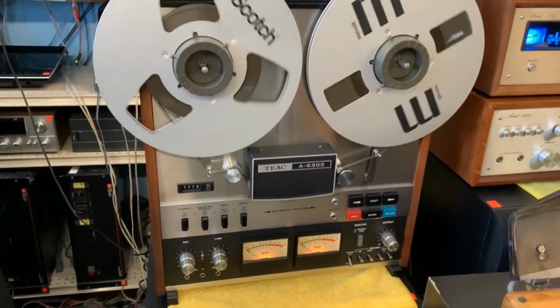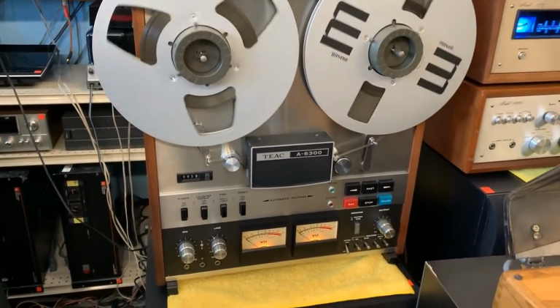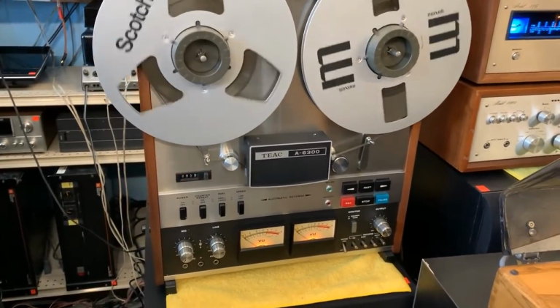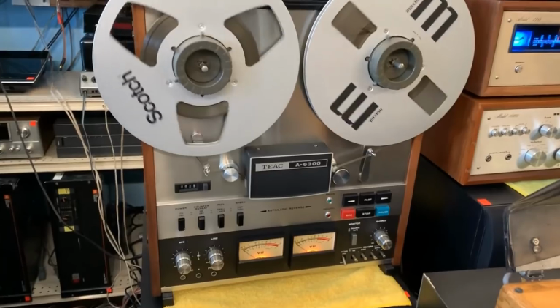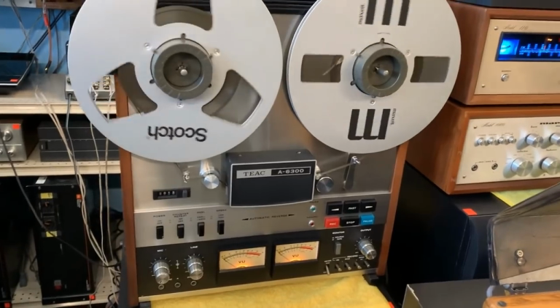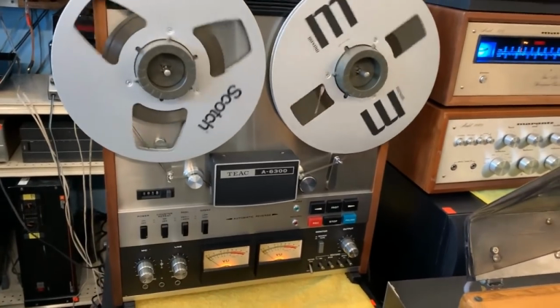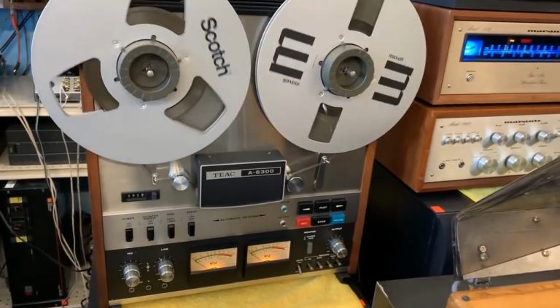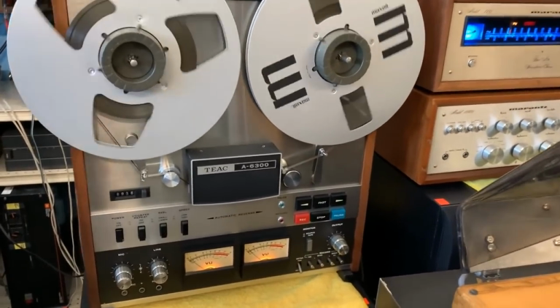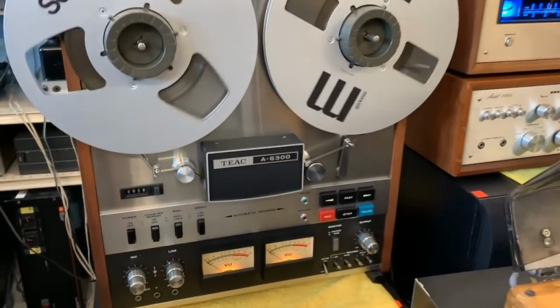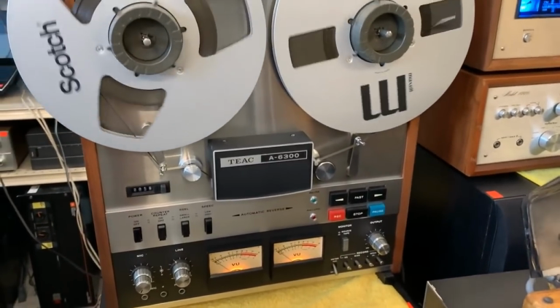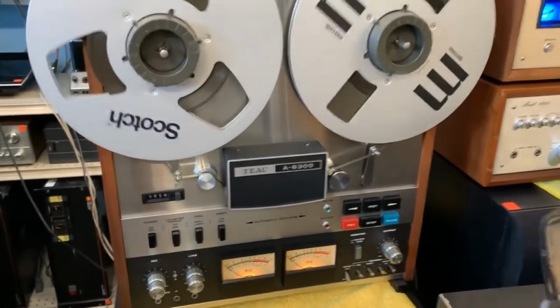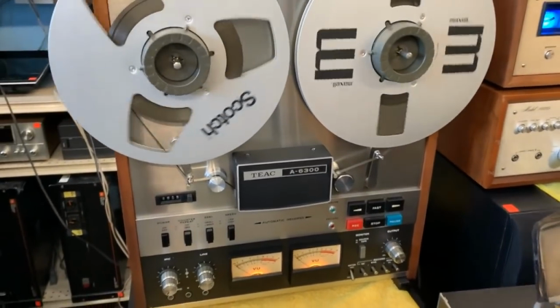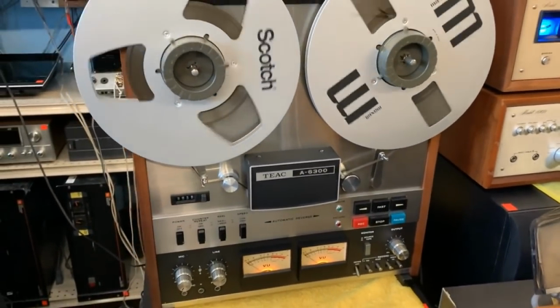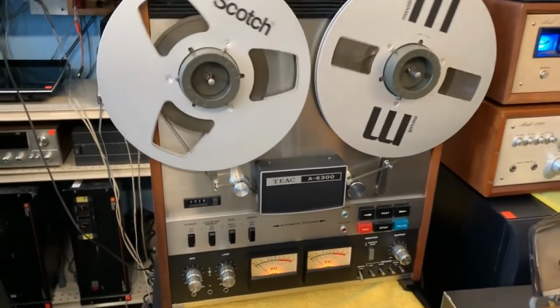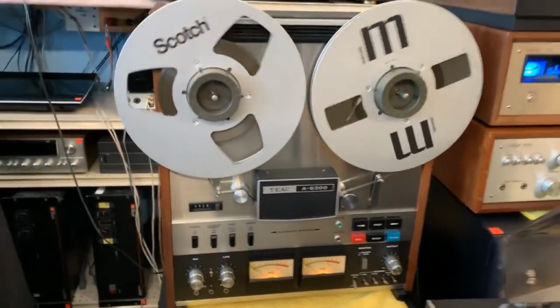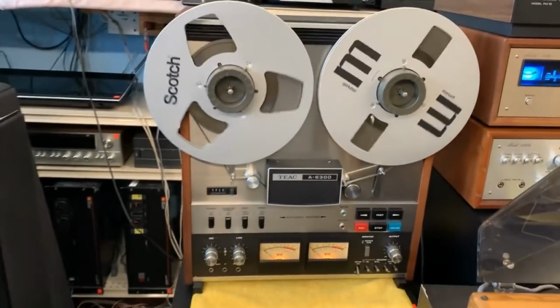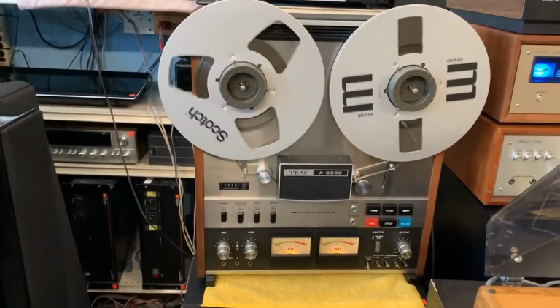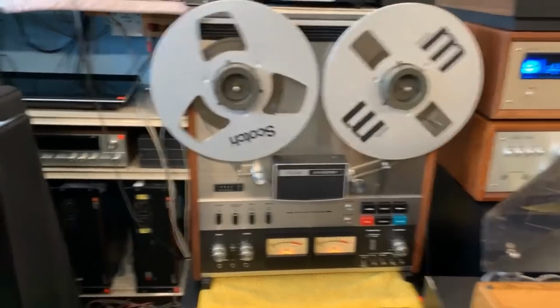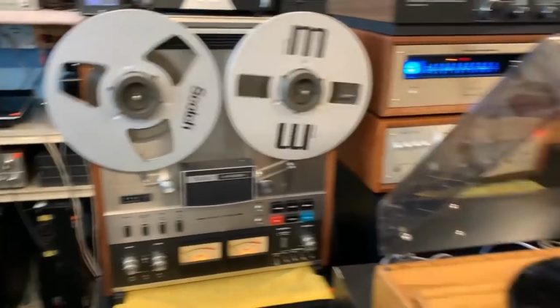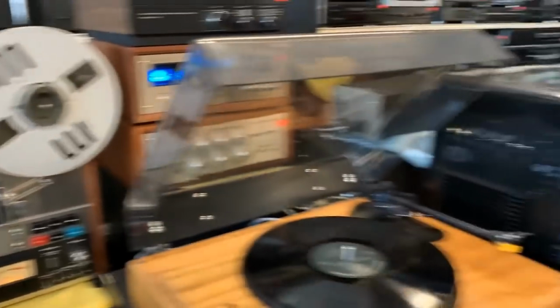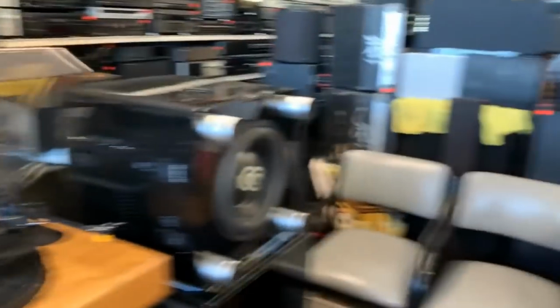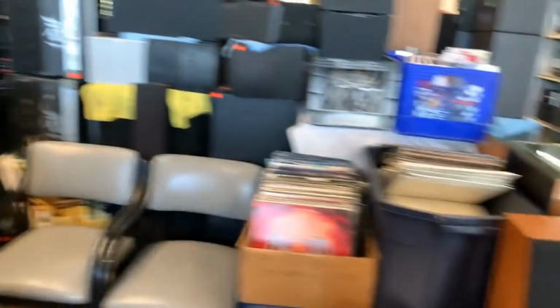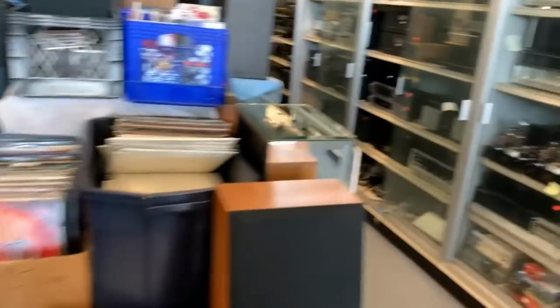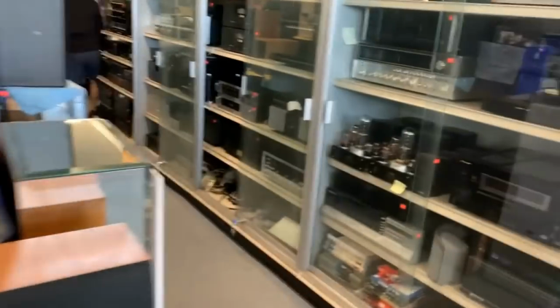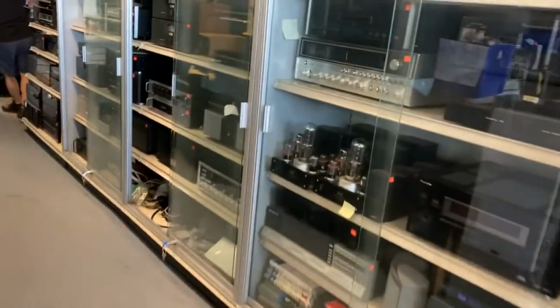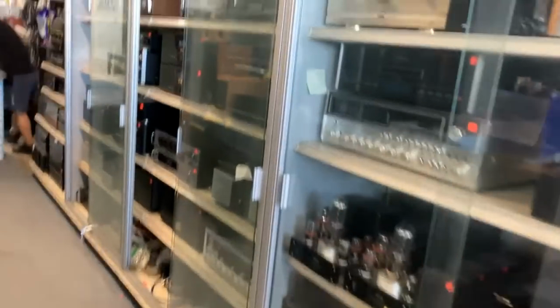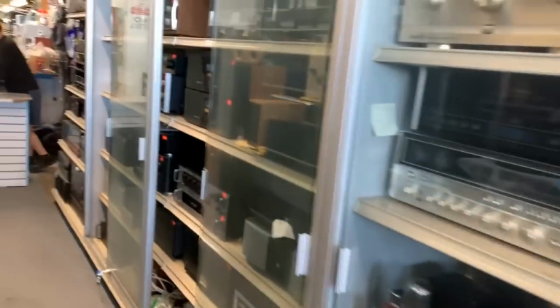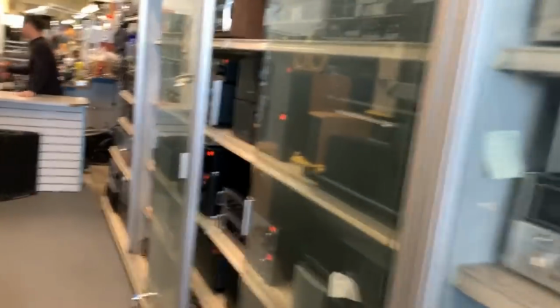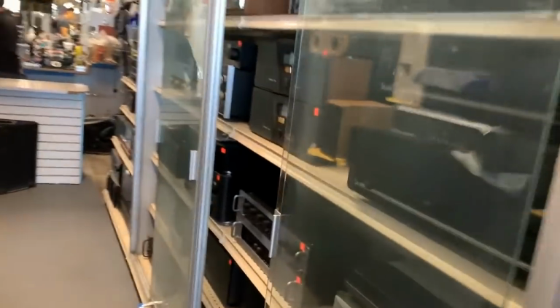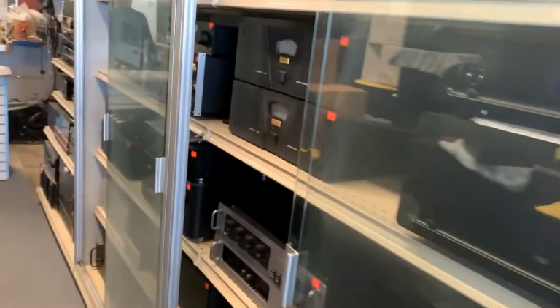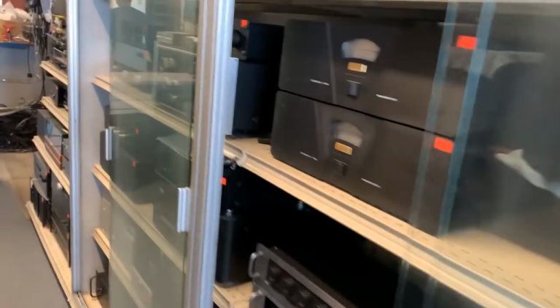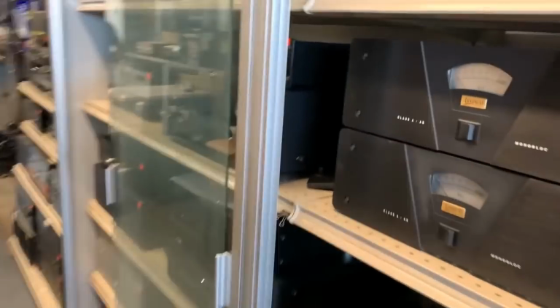Is that playing right now? The reel-to-reel? Yeah. The TEAC is playing that? Yeah, wow. That's a more modern jazz piece. I've got that city at home.